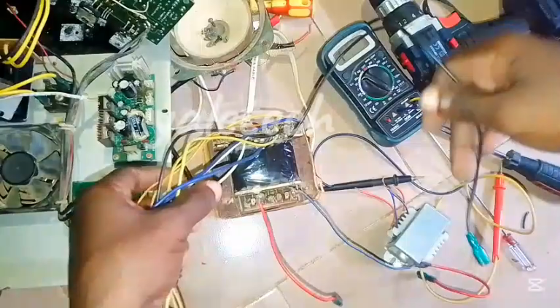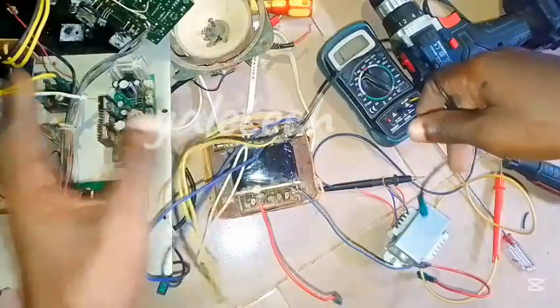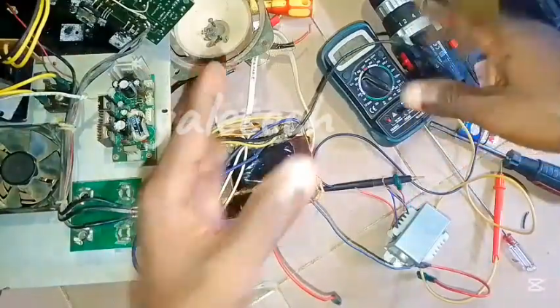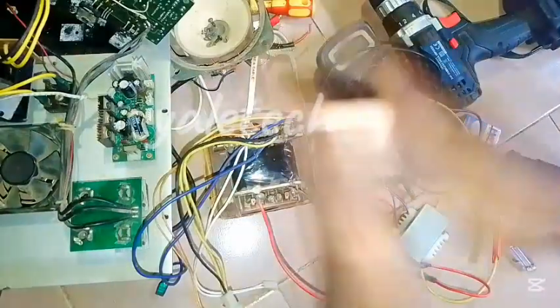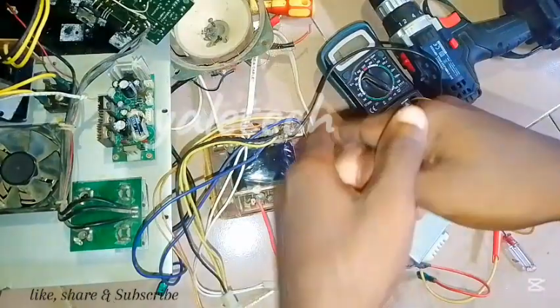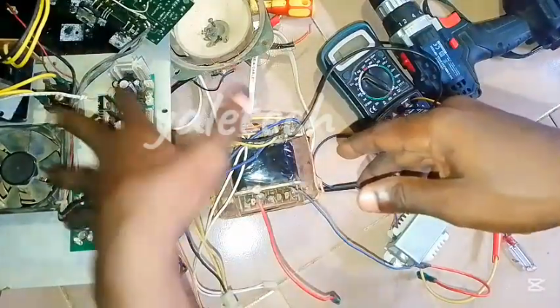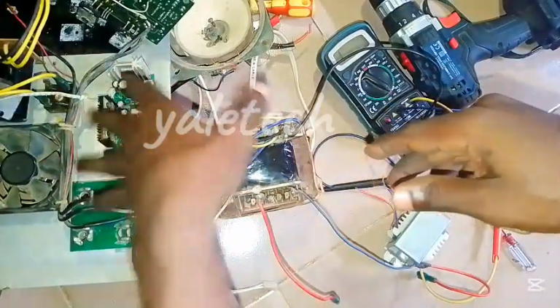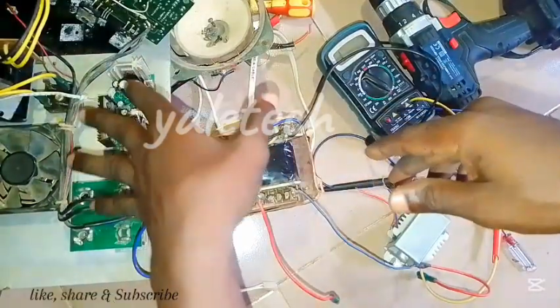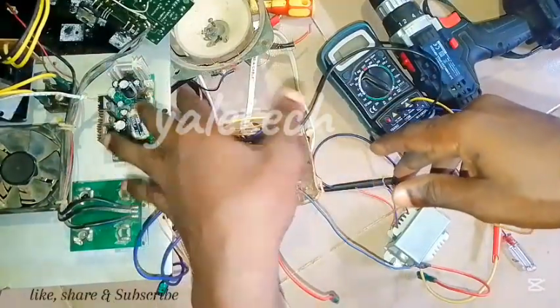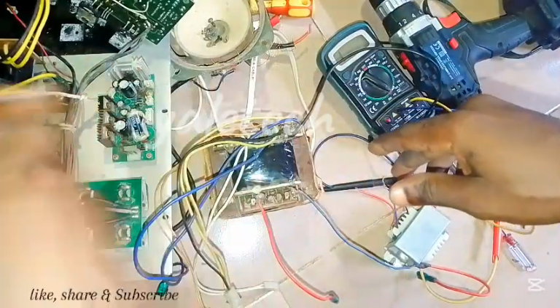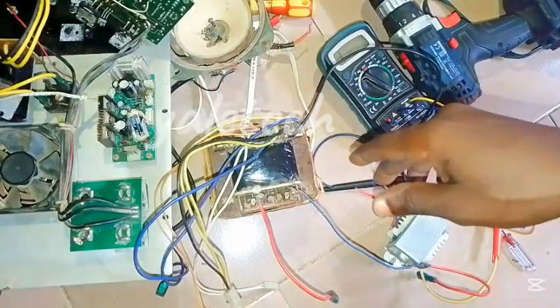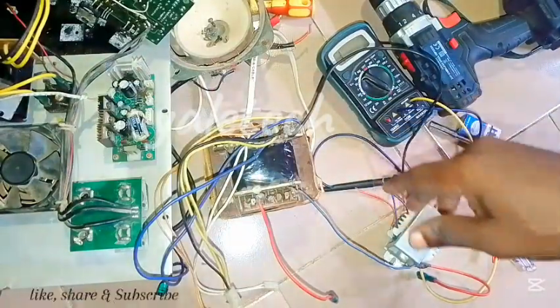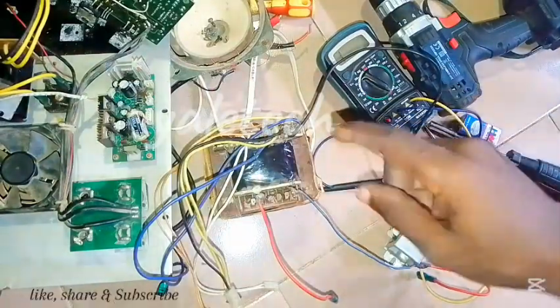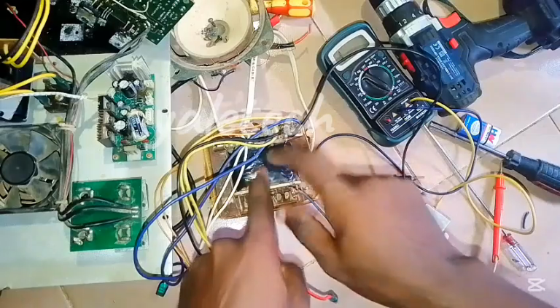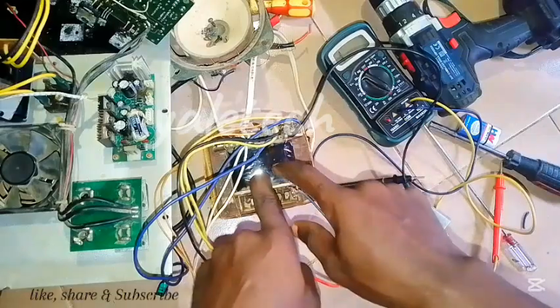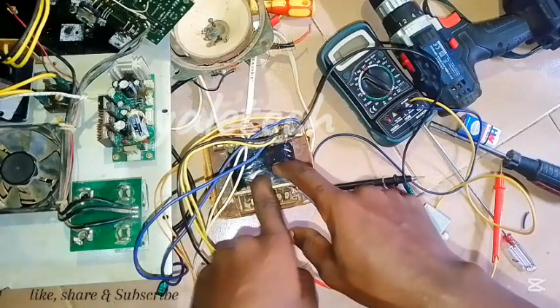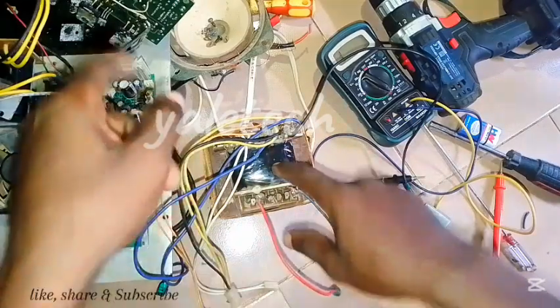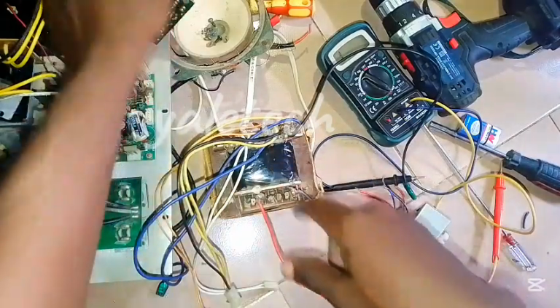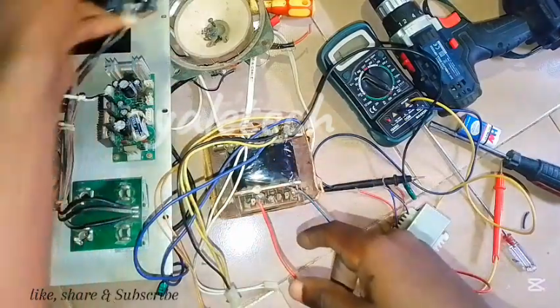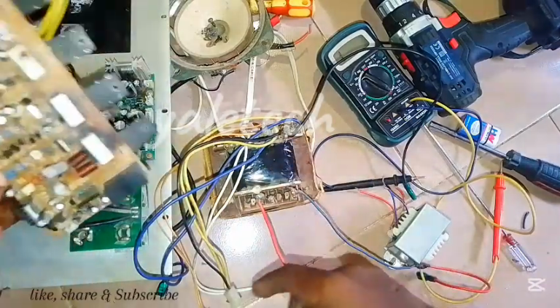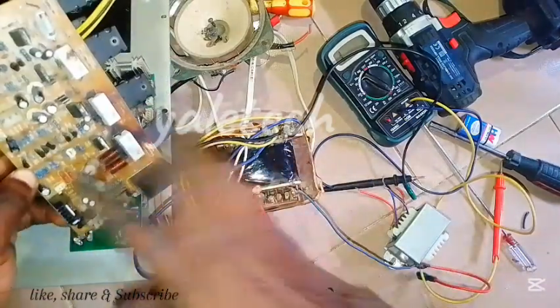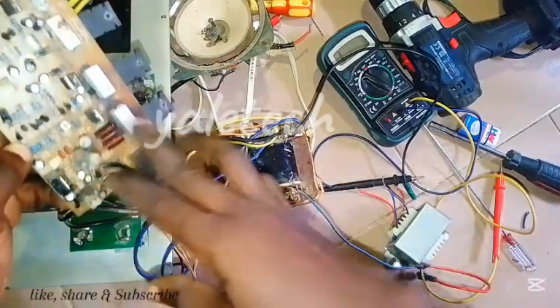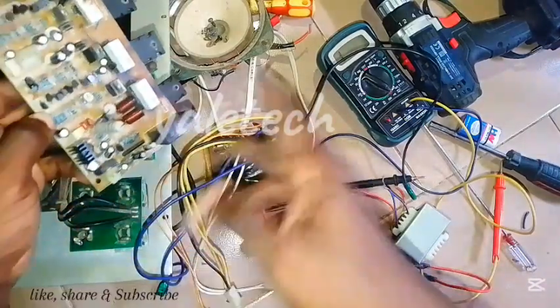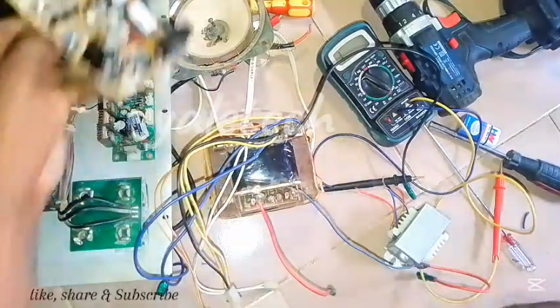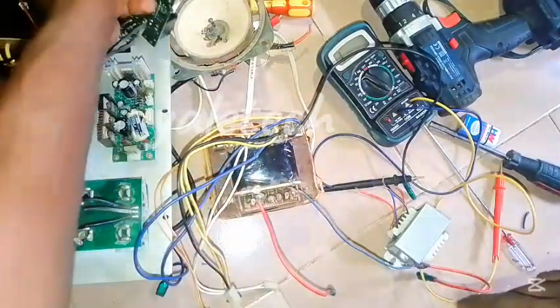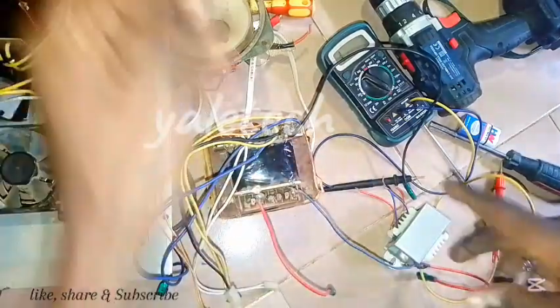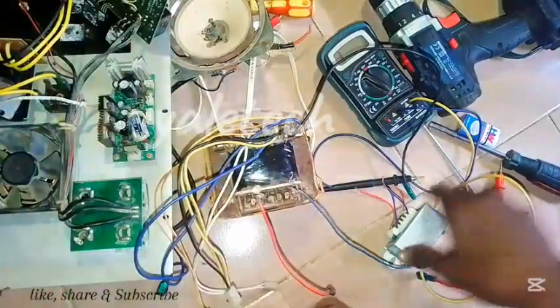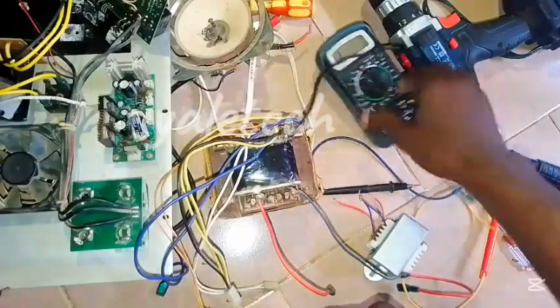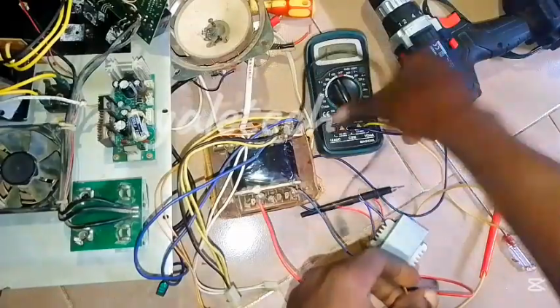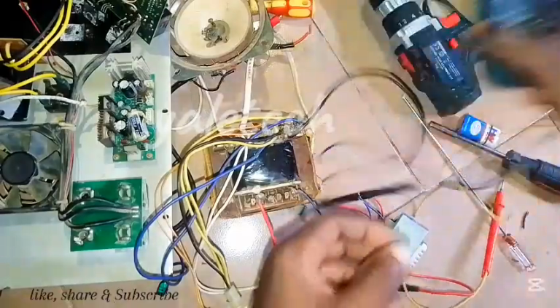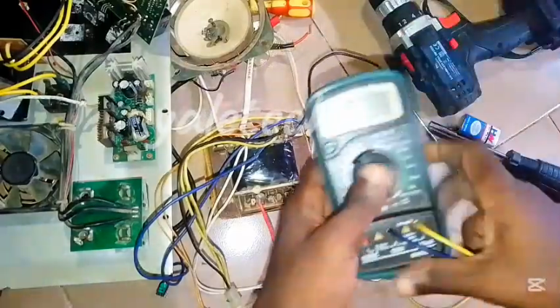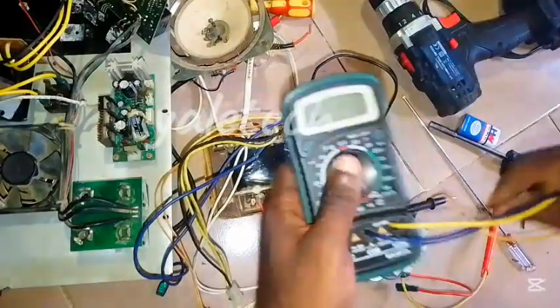I decided to make this video because this thing gave me a headache a few minutes ago. I was thinking it was my transformer, only to realize it was a different segment having the issue that was backfiring. So let's dive in.